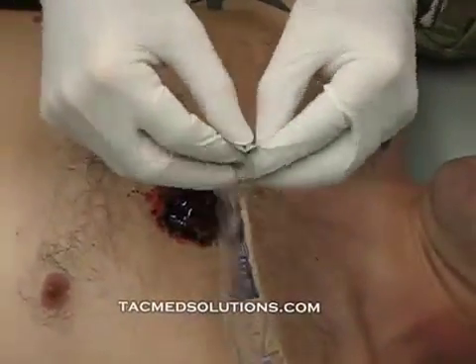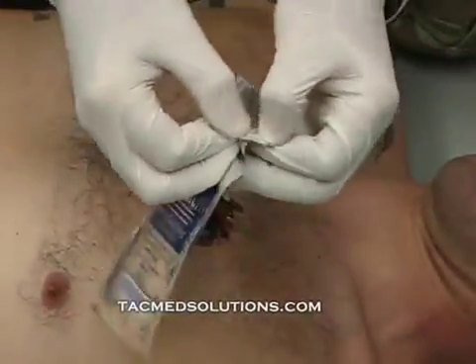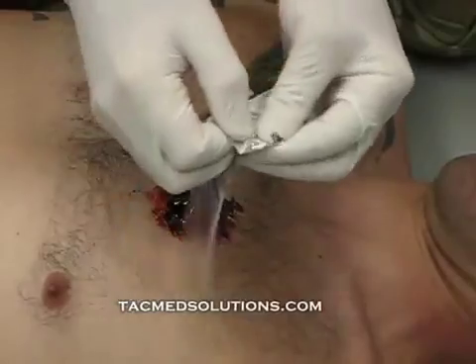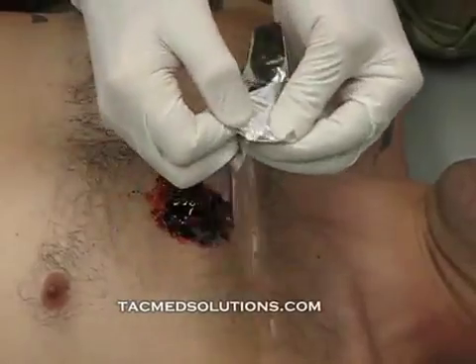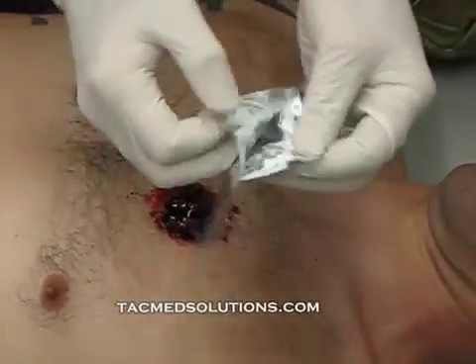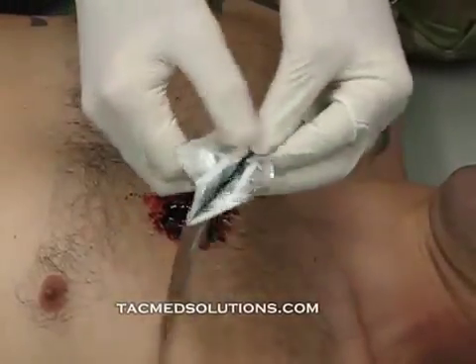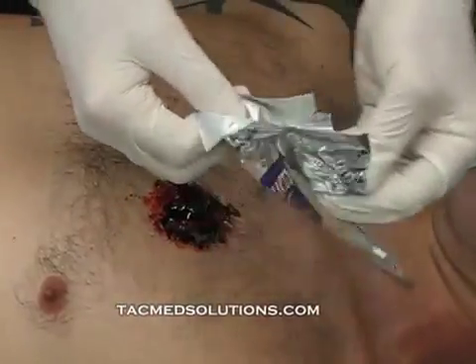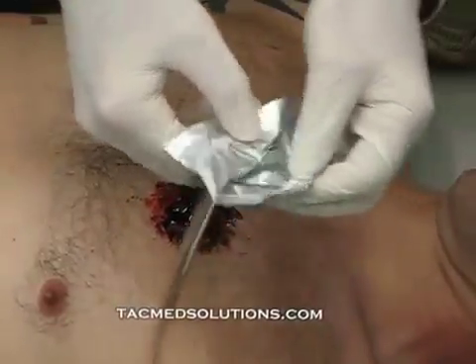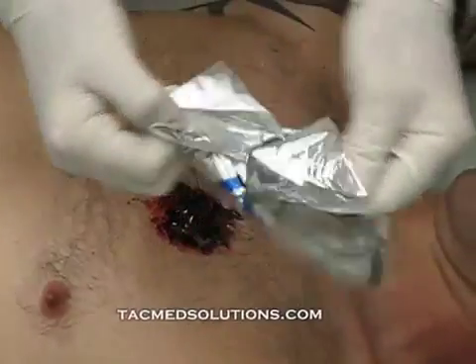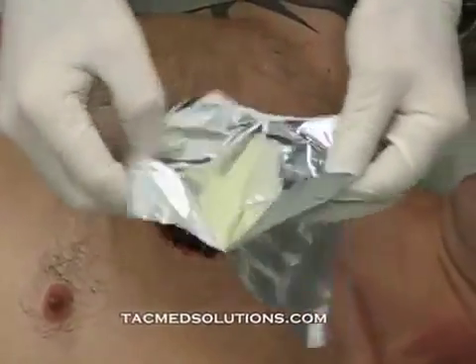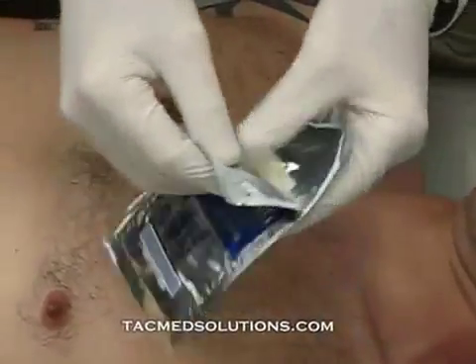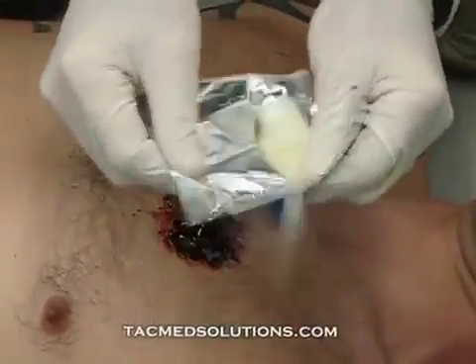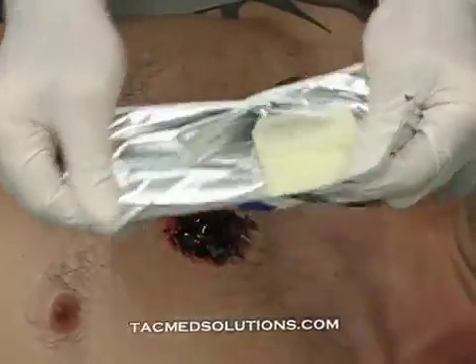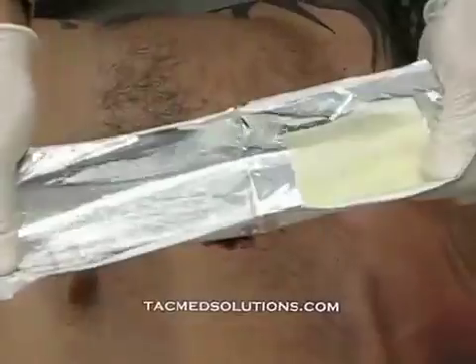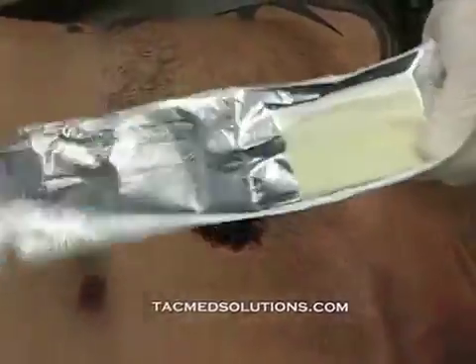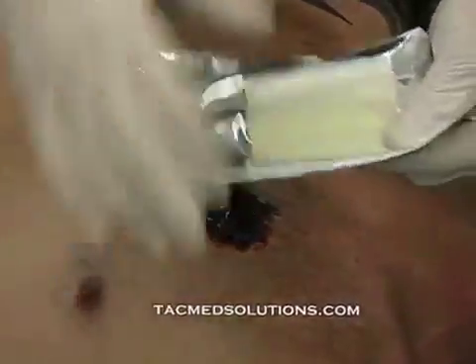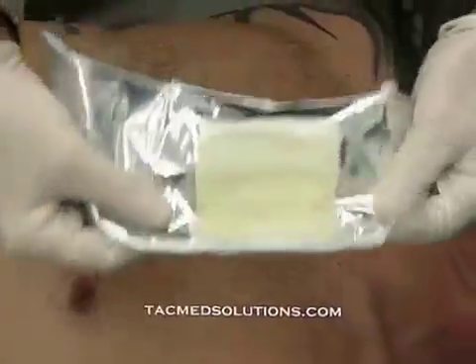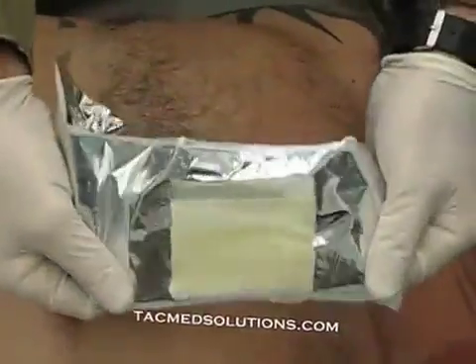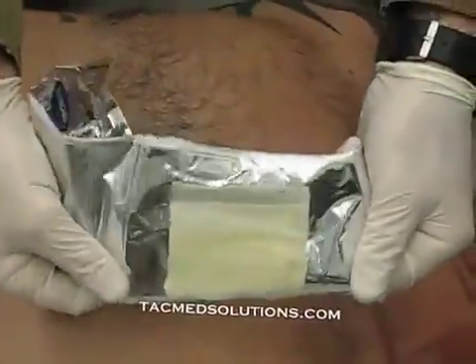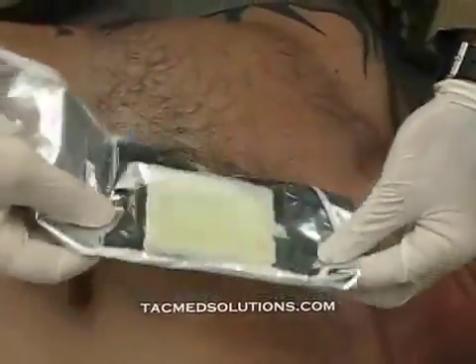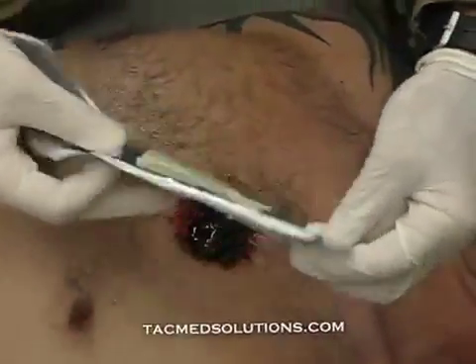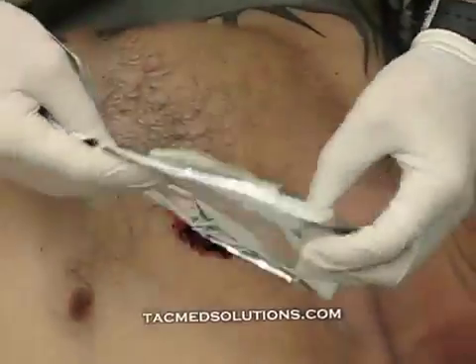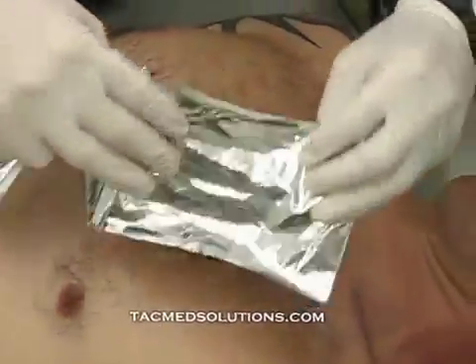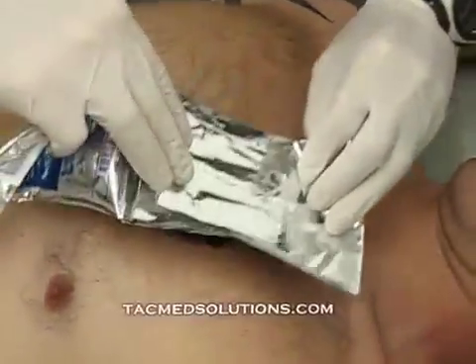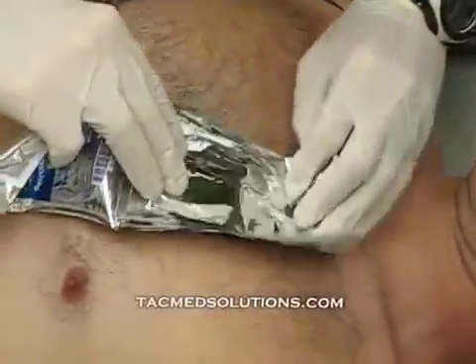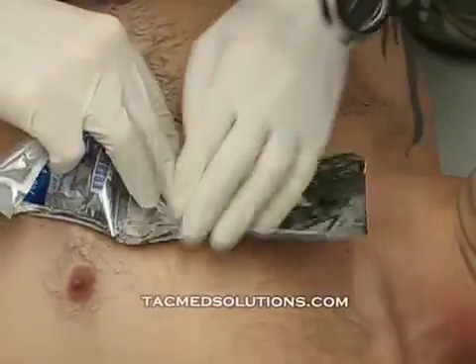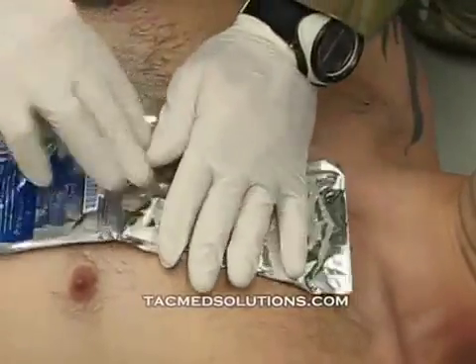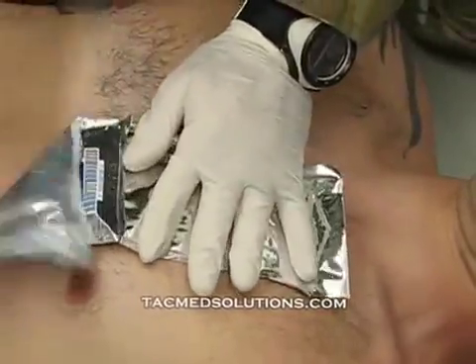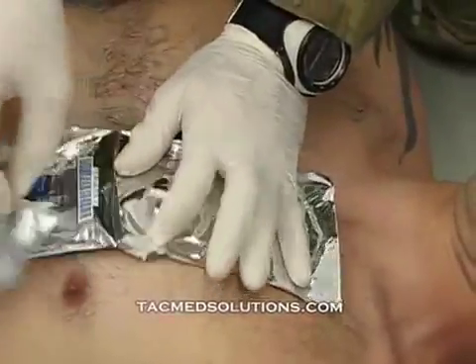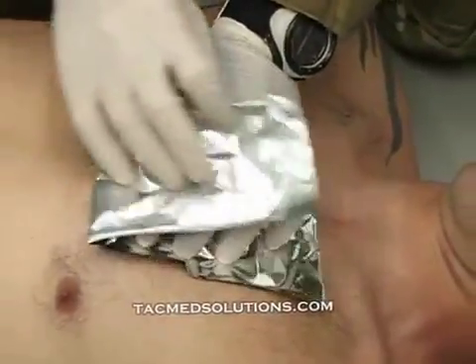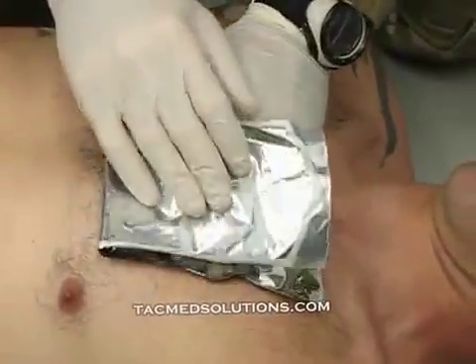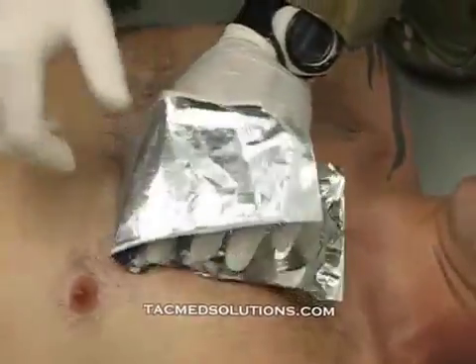Open the package with the provided flaps to expose the petroleum gauze. Place the gauze and wrapper directly on top of the wound site and remove the other half of the wrapper.